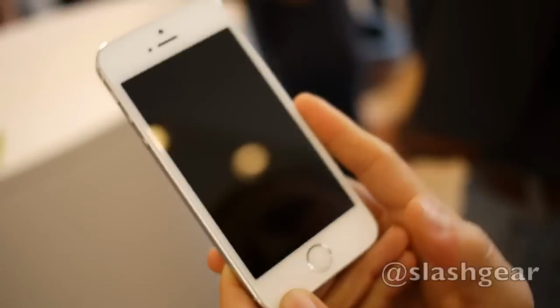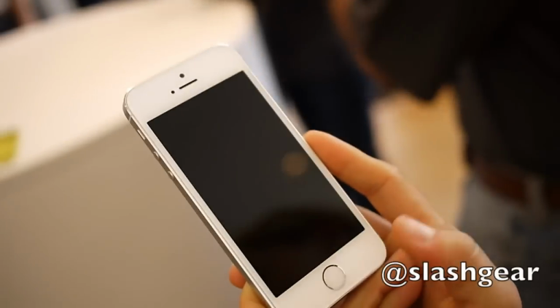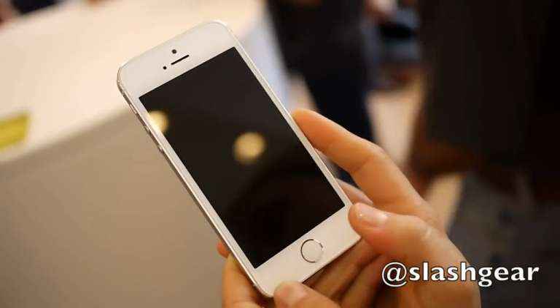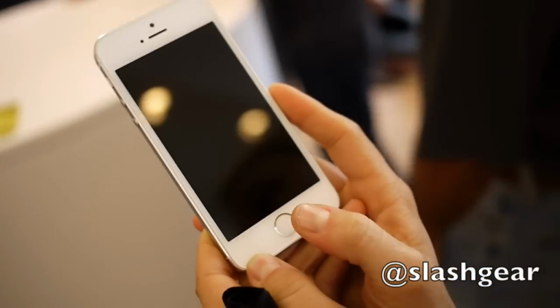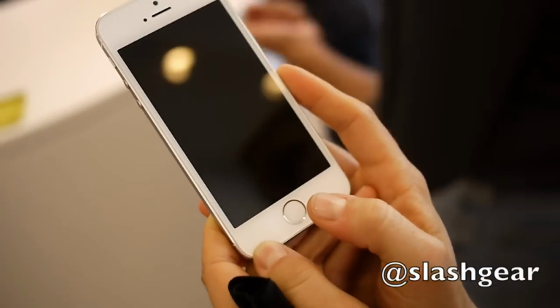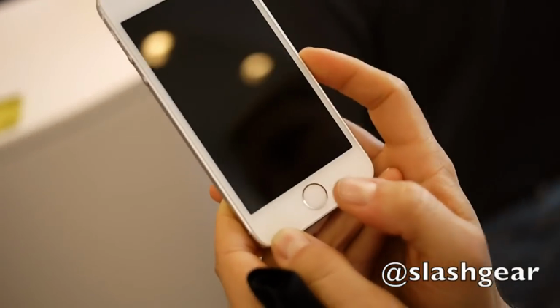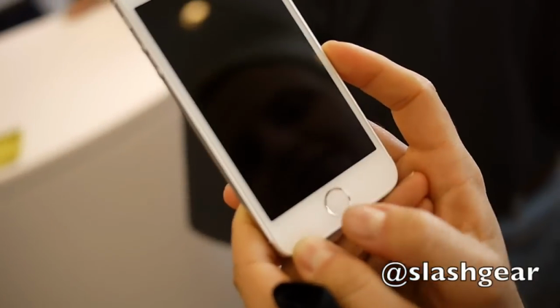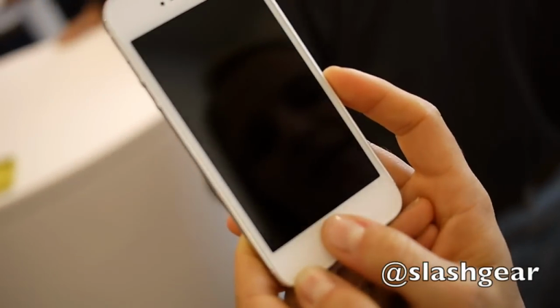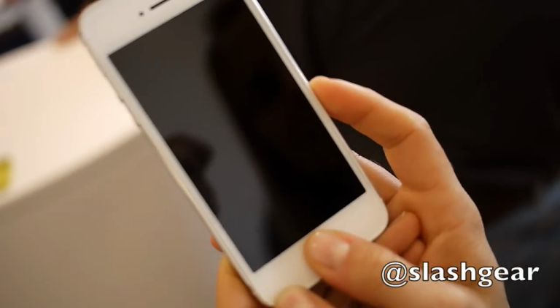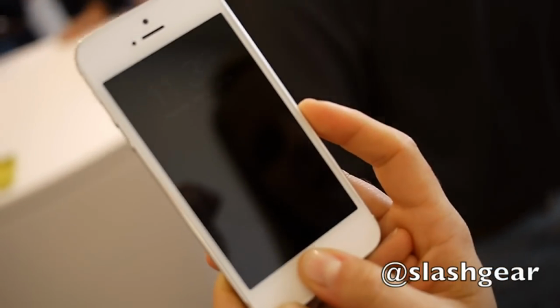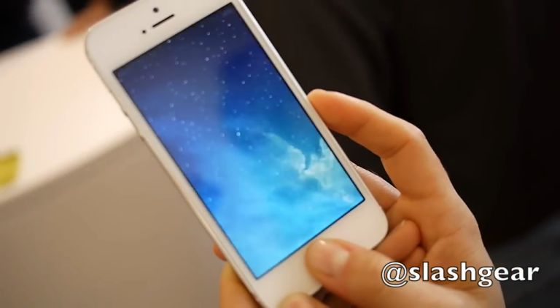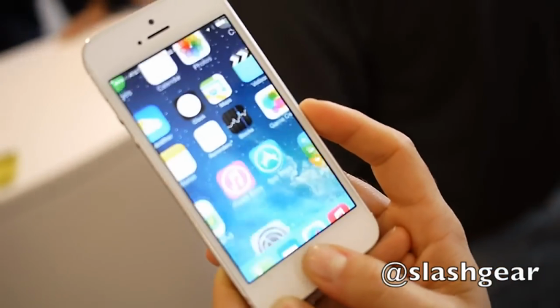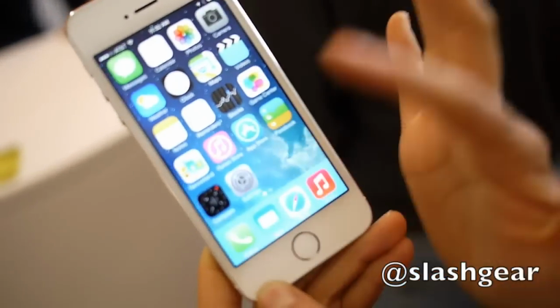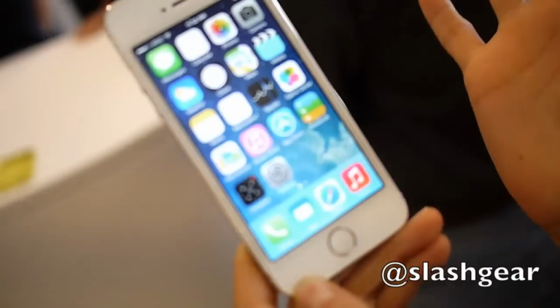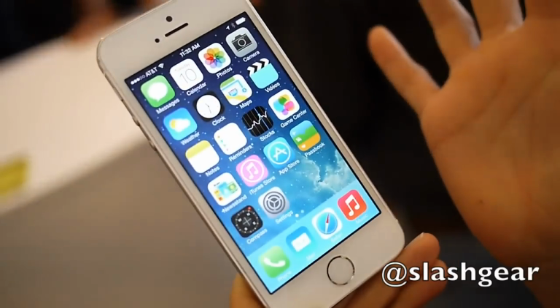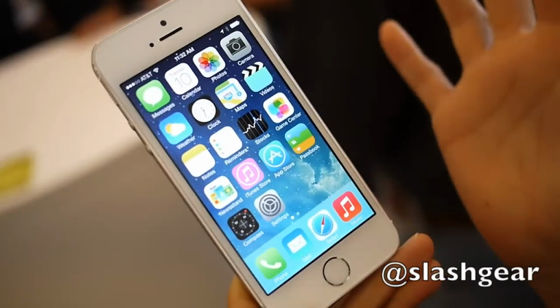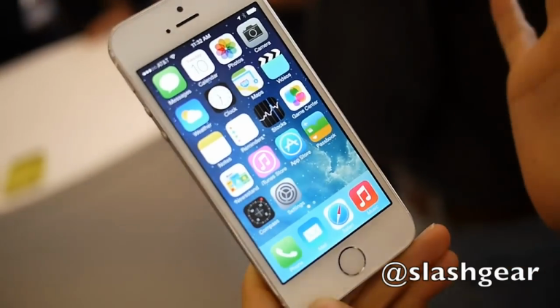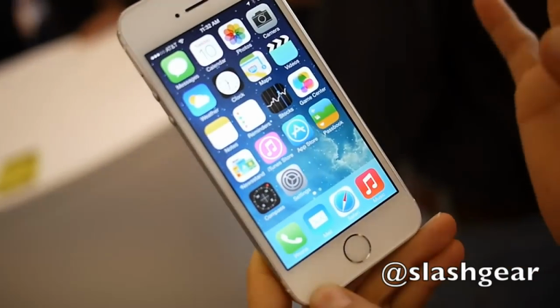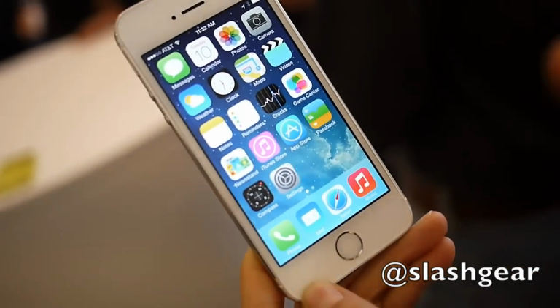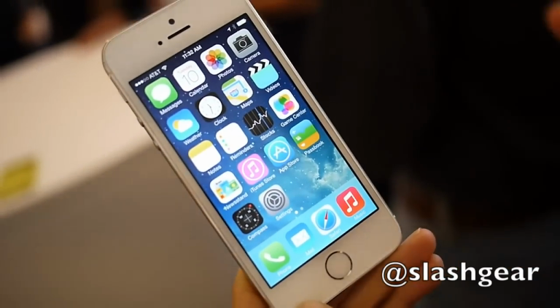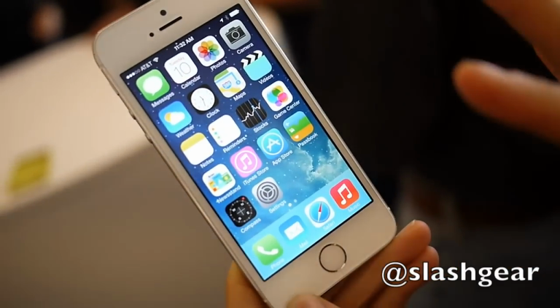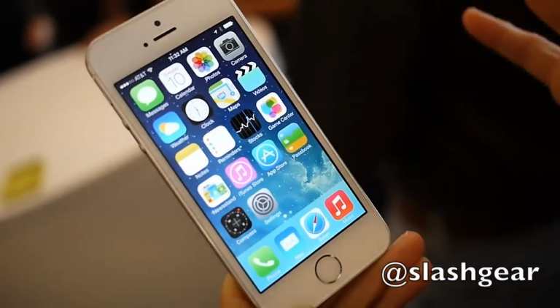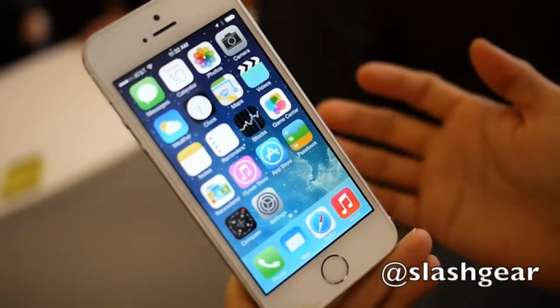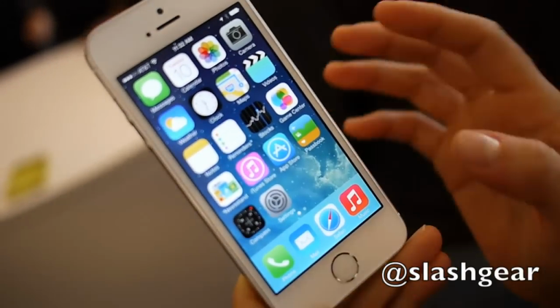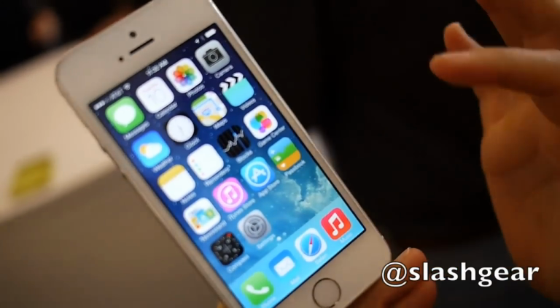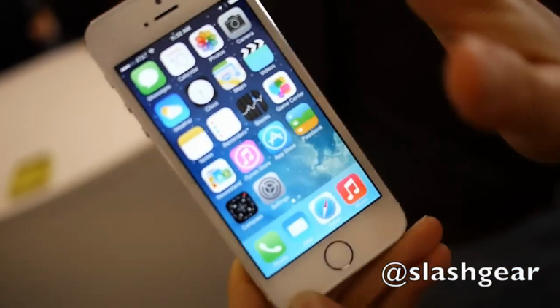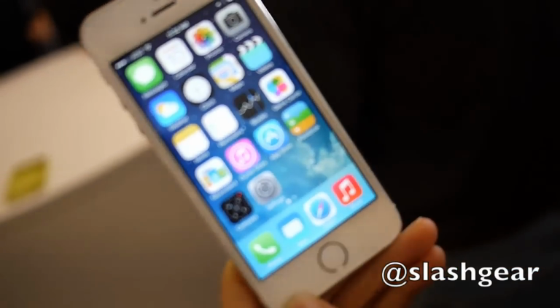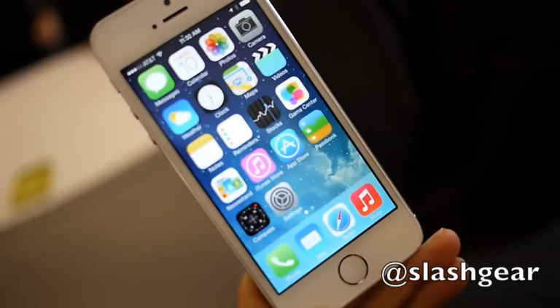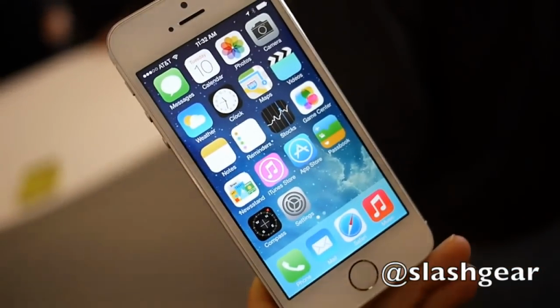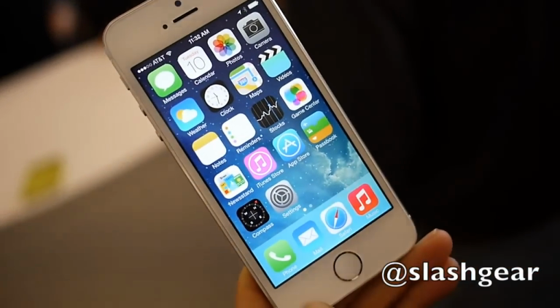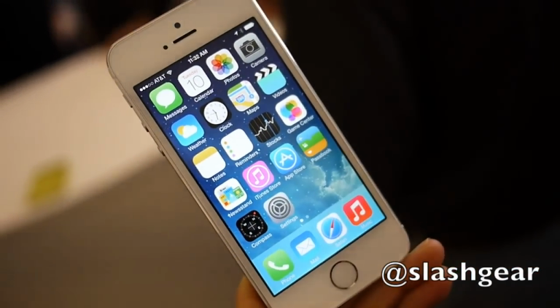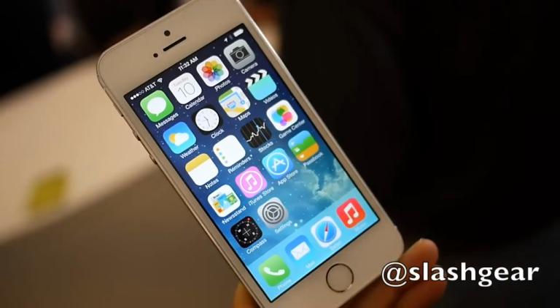I've already enrolled my fingerprint, so all I have to do is gently tap on the home screen. You don't have to enter the passcode, even though there is a passcode on it. This is the beautiful home screen, the new iOS 7 design.